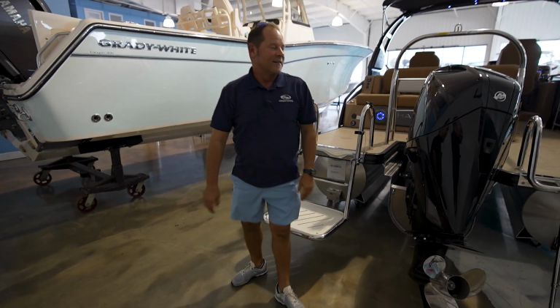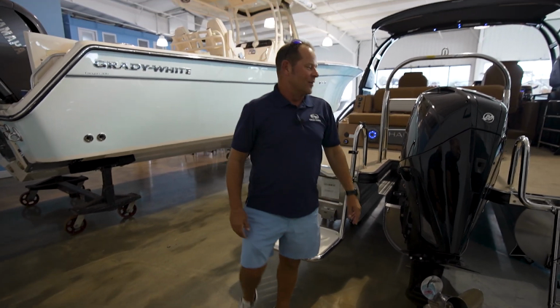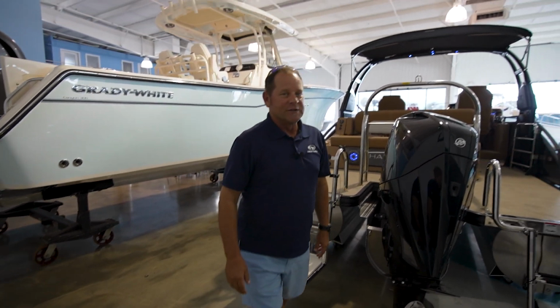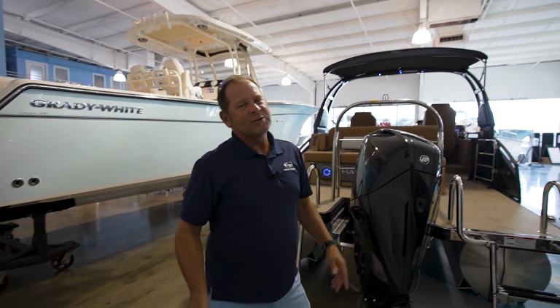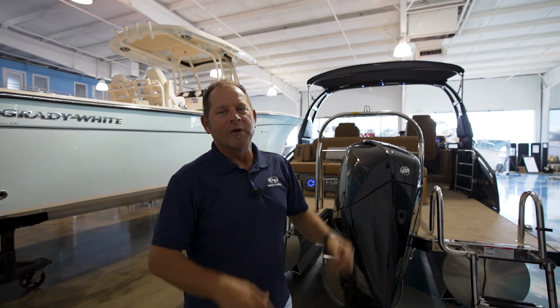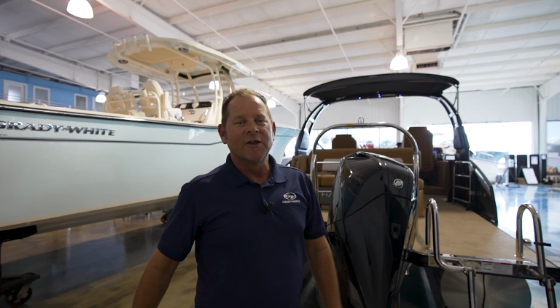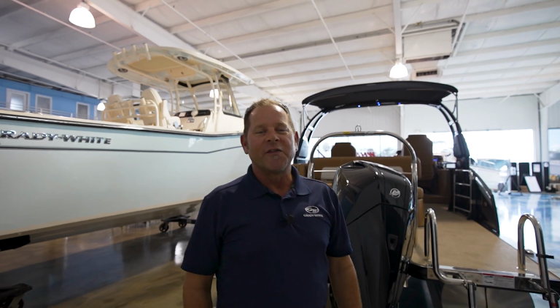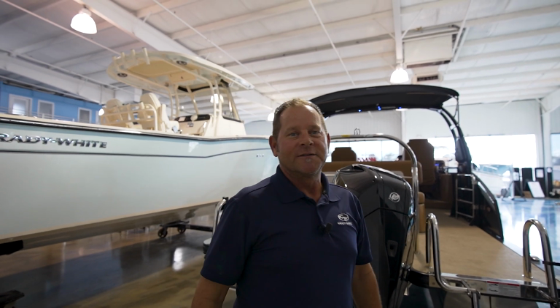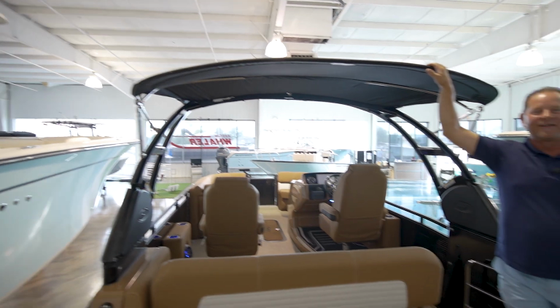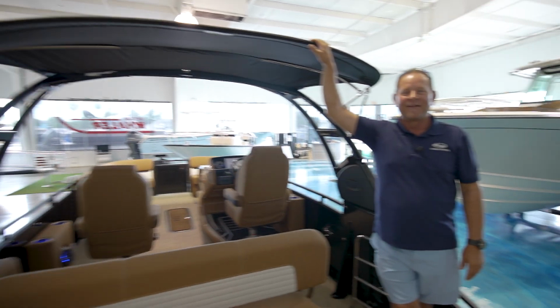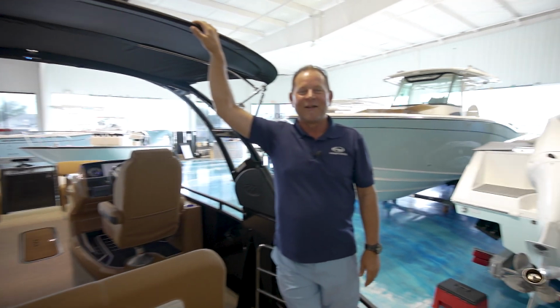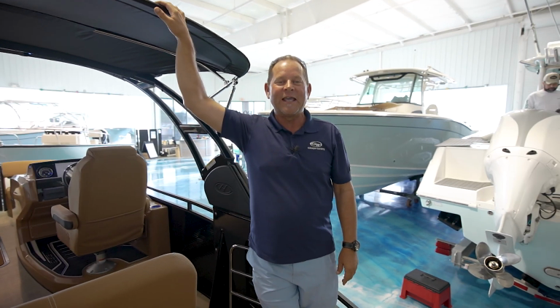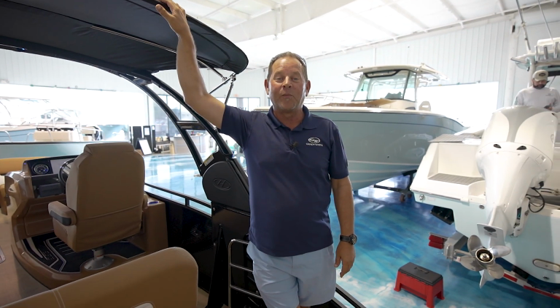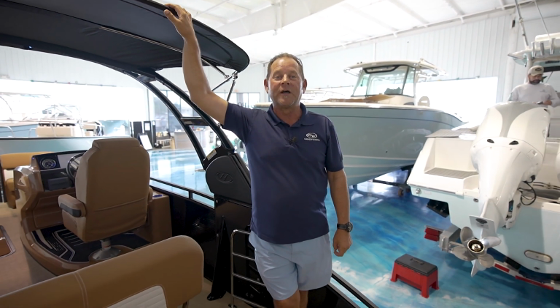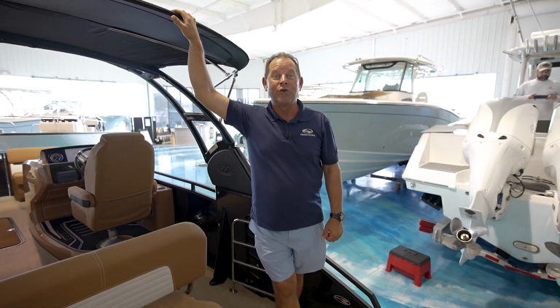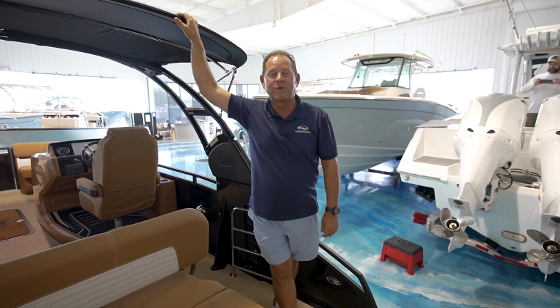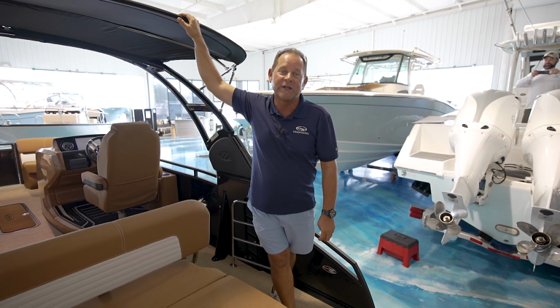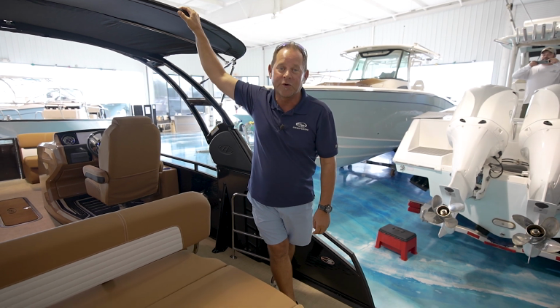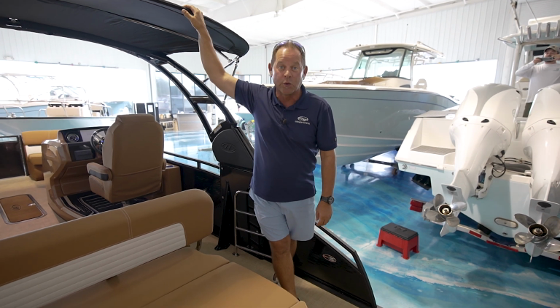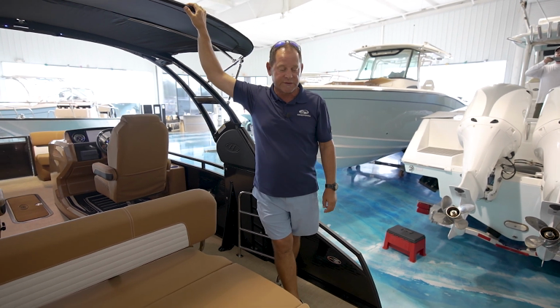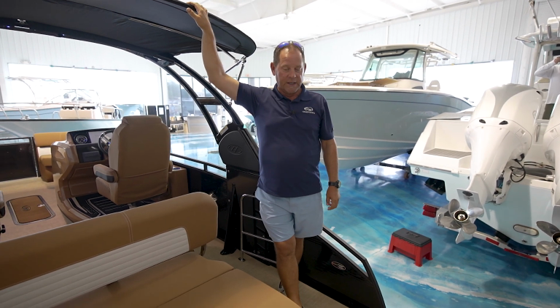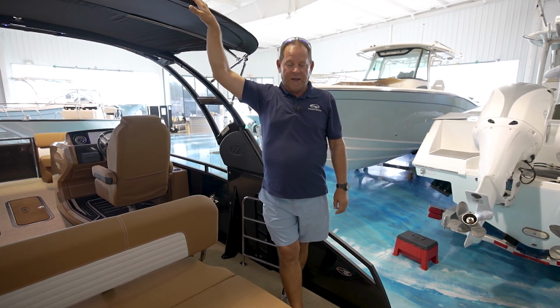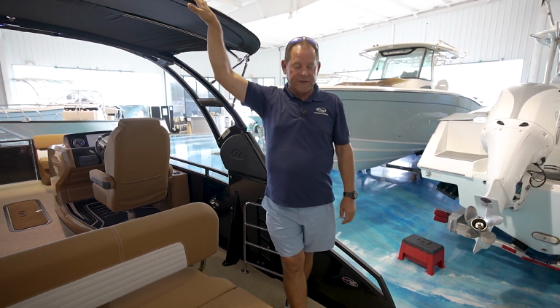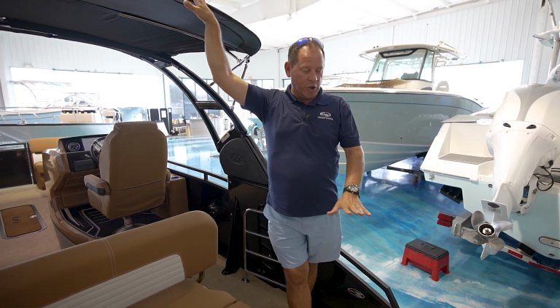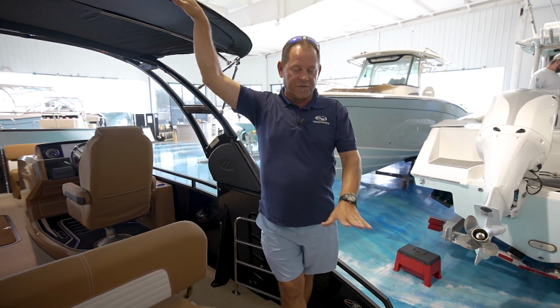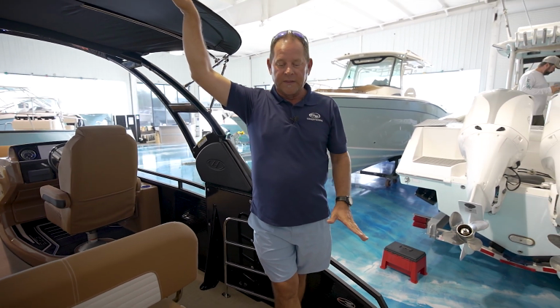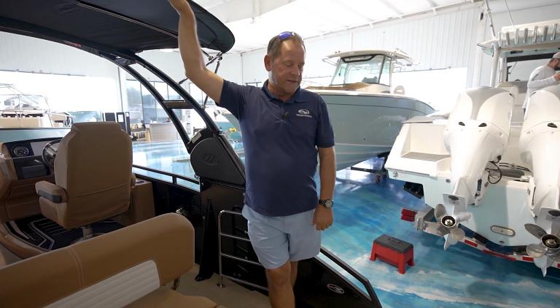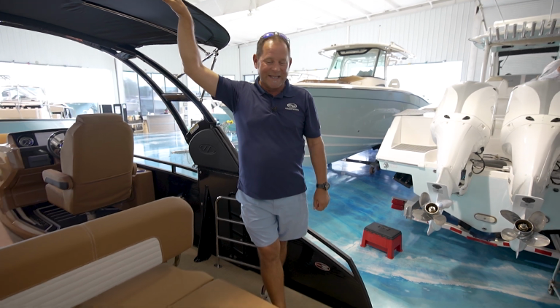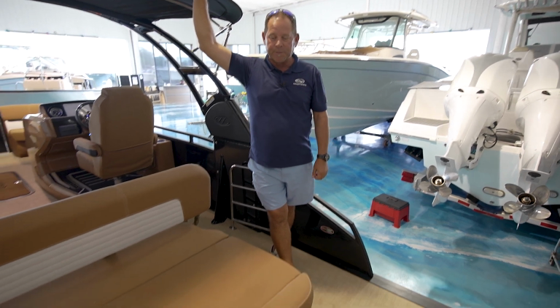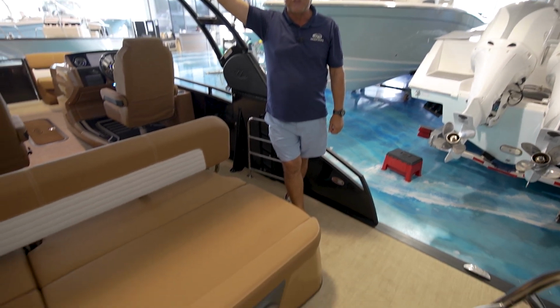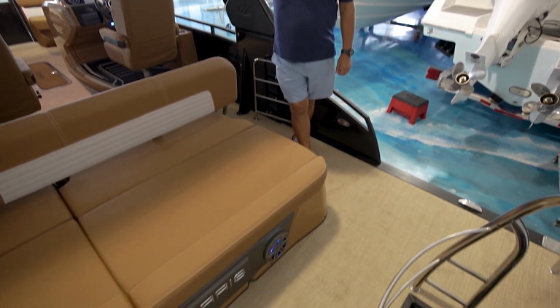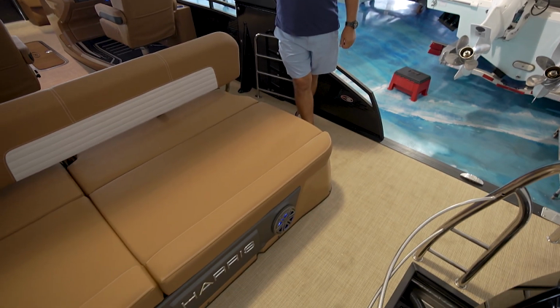Now you can sit down here in the water with your feet in, relax, and cool yourself off. That's a neat little option. Let's go aboard and look at some other things.